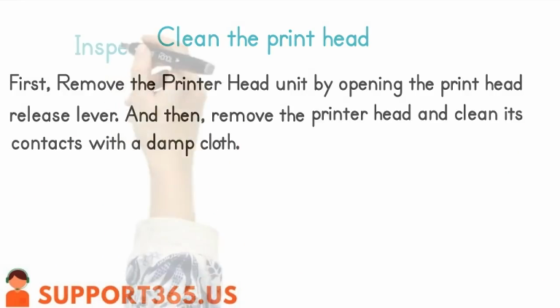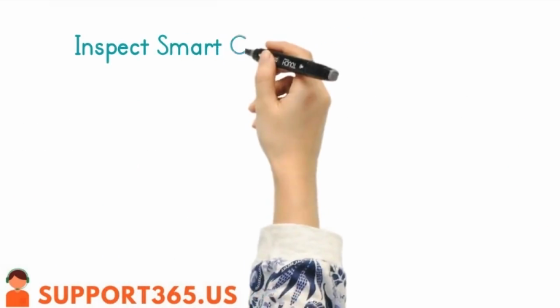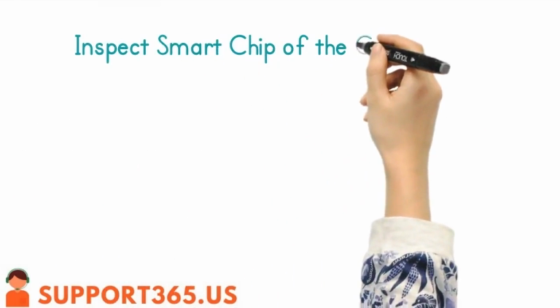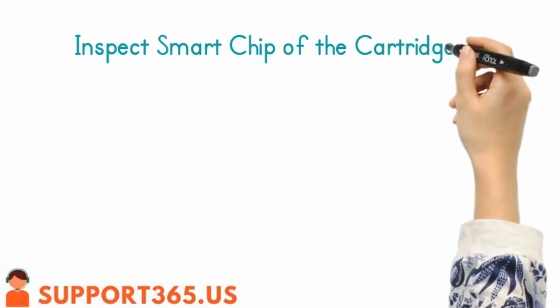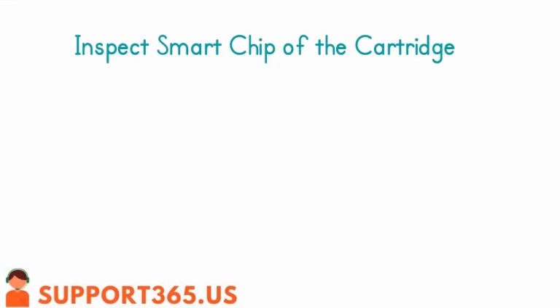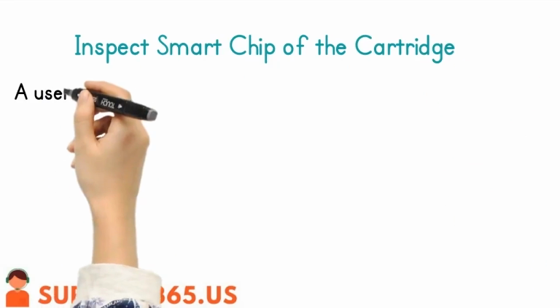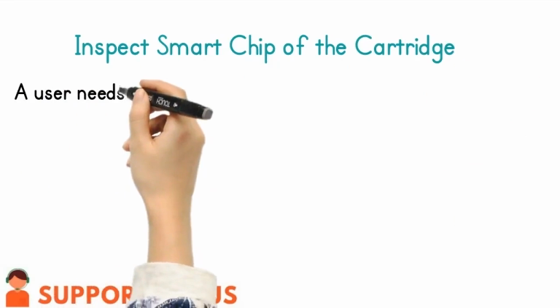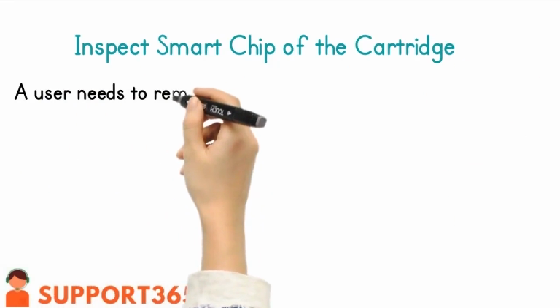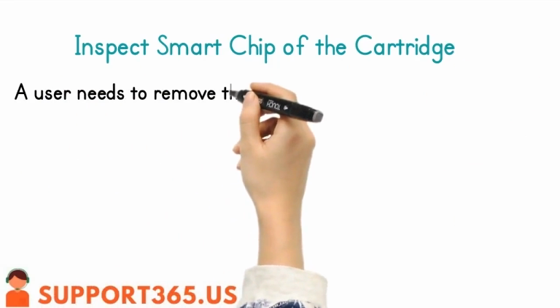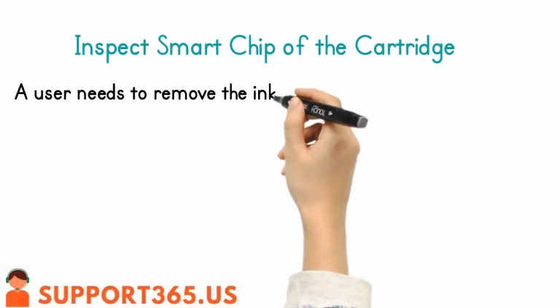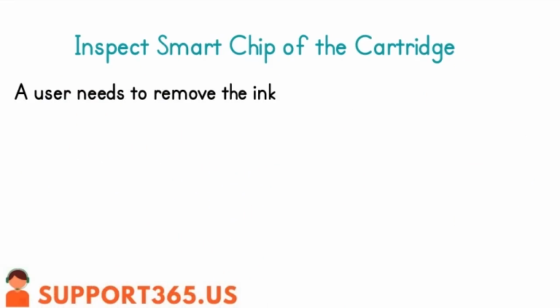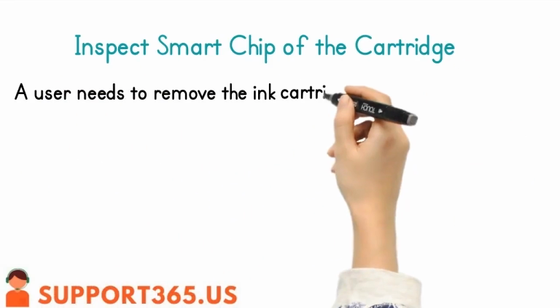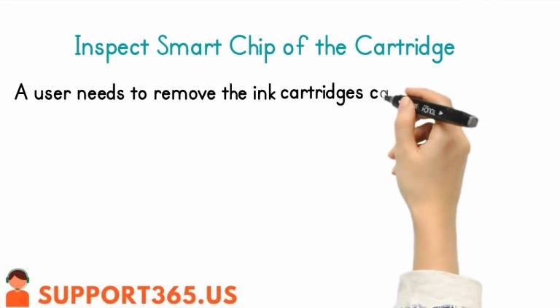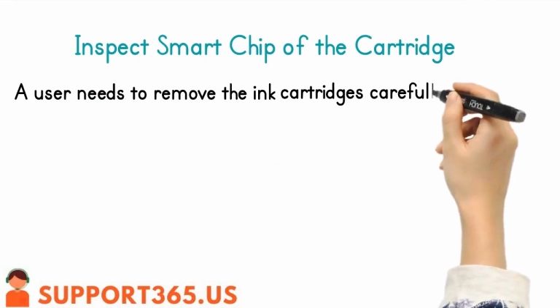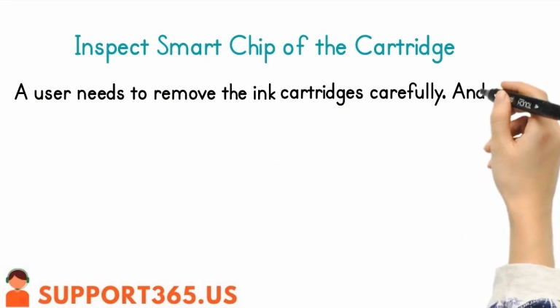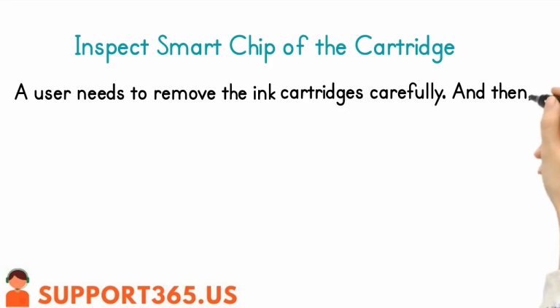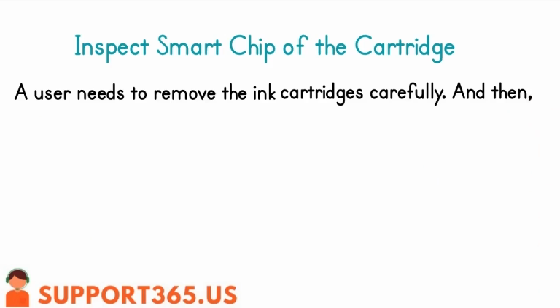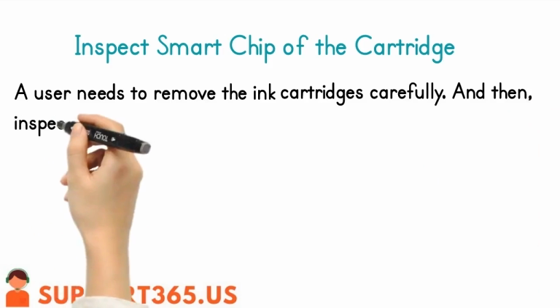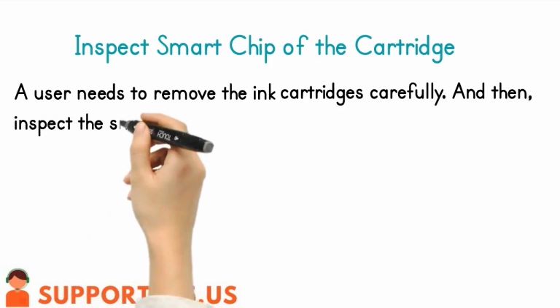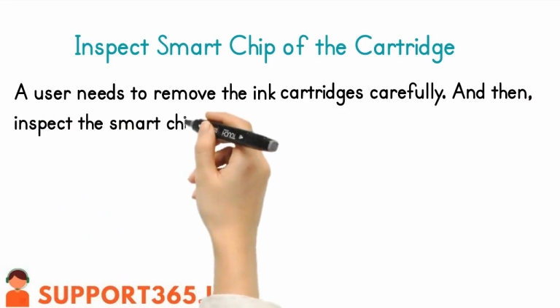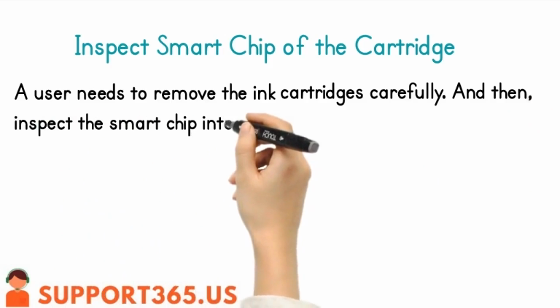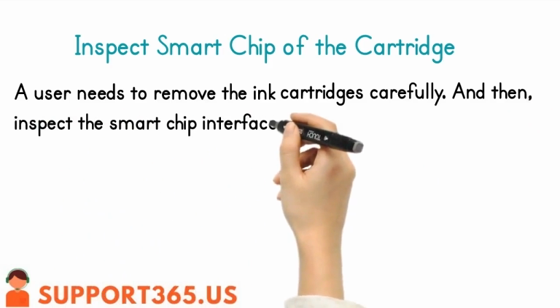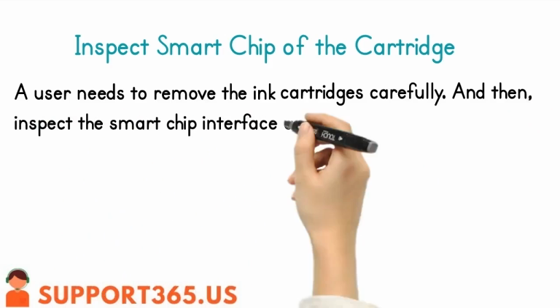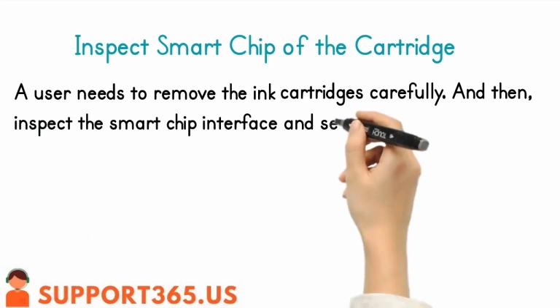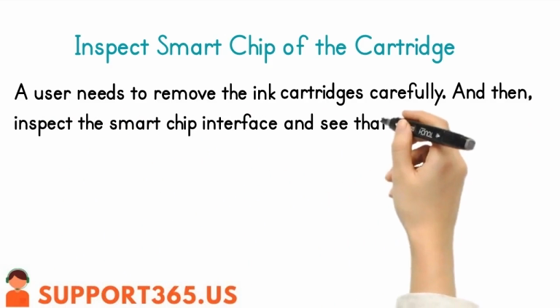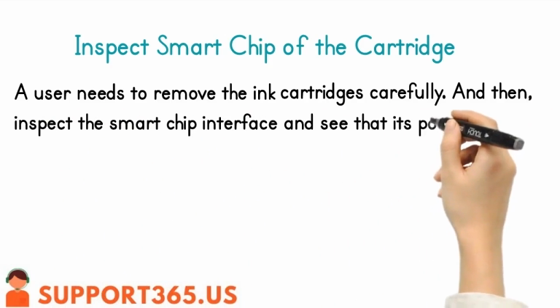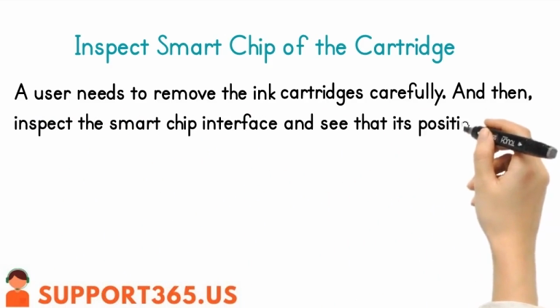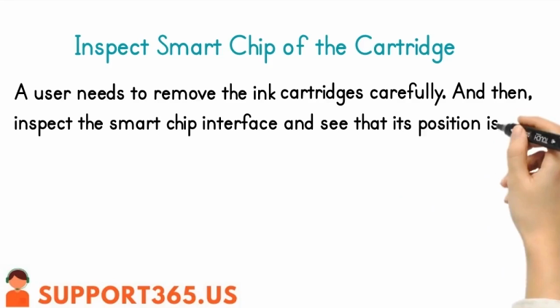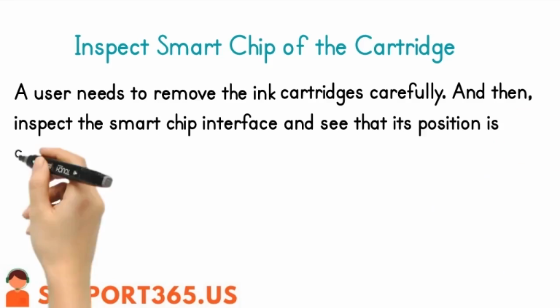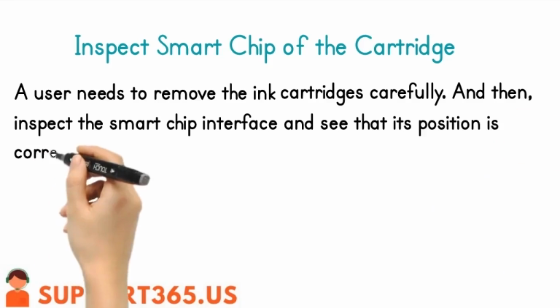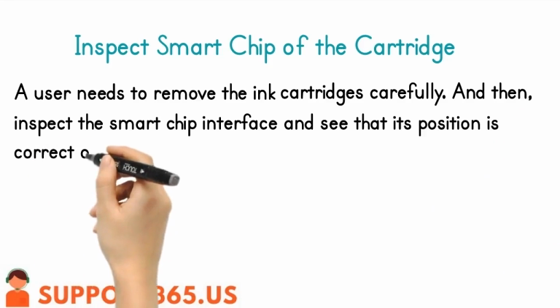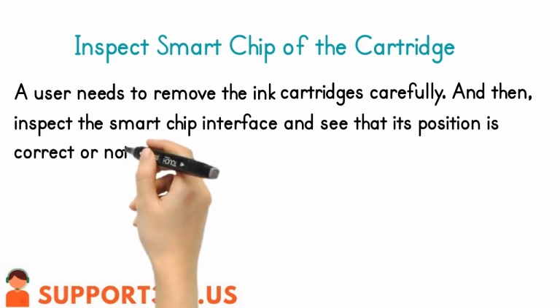To inspect the smart chip of the cartridge, a user needs to remove the ink cartridges carefully, then inspect the smart chip interface and verify that its position is correct.